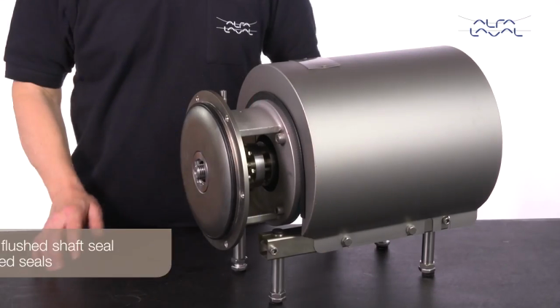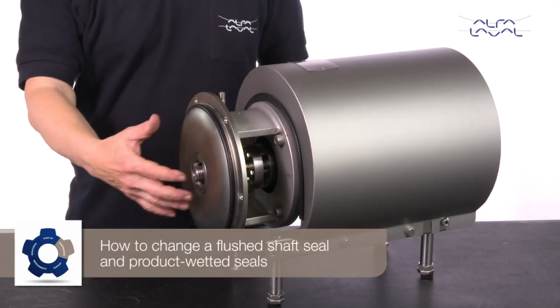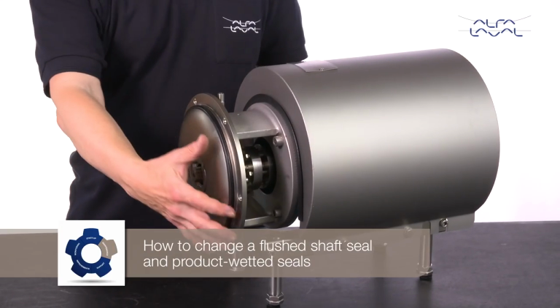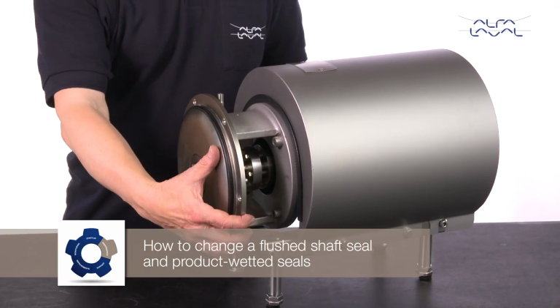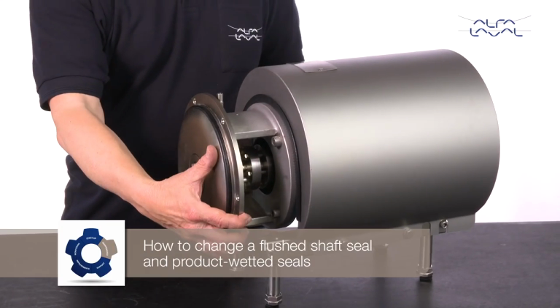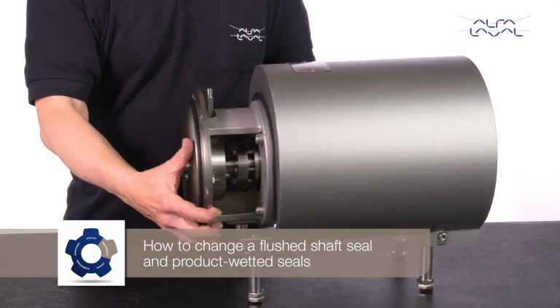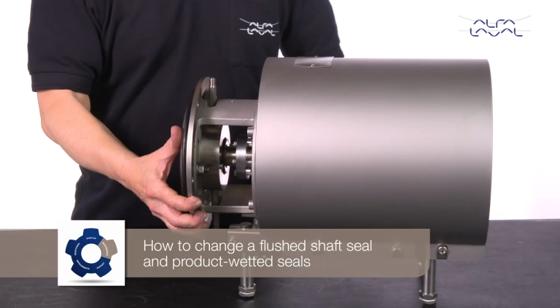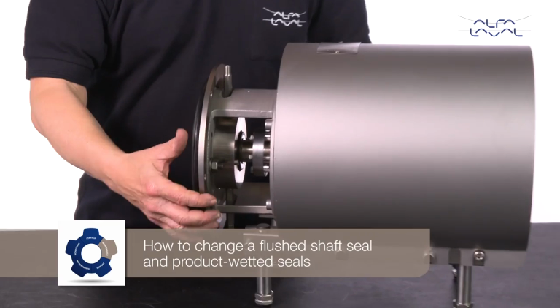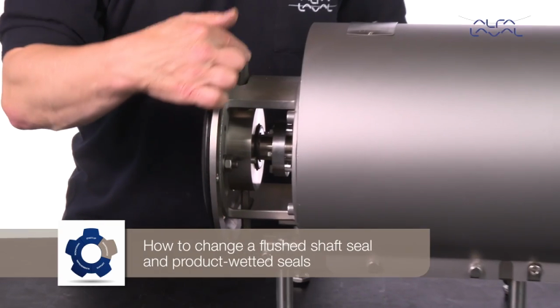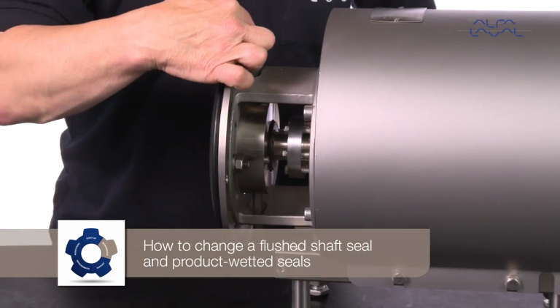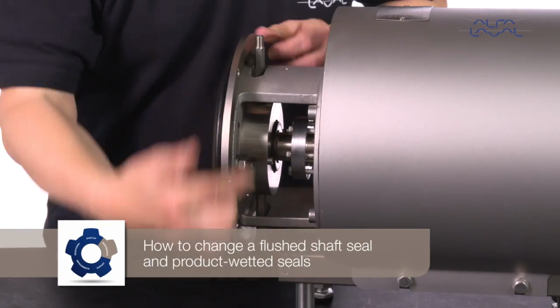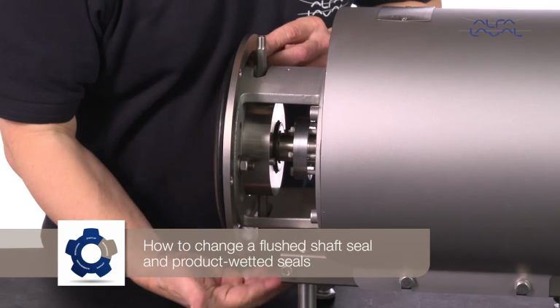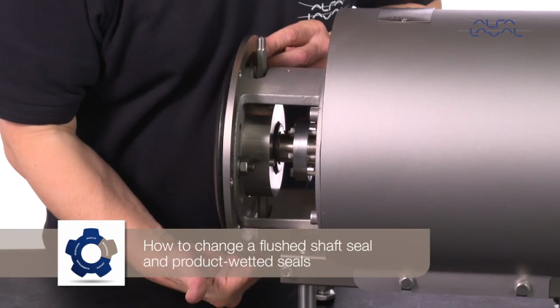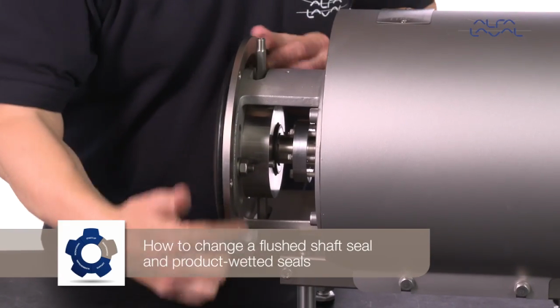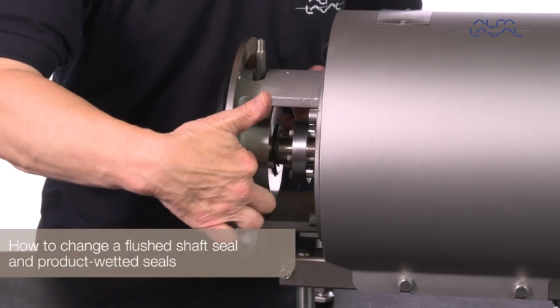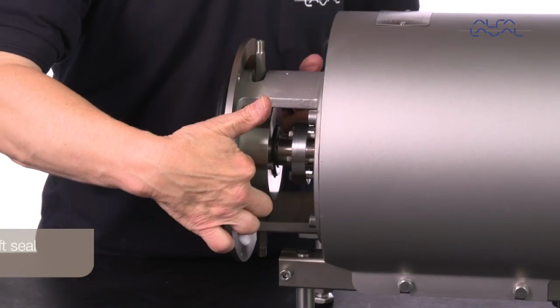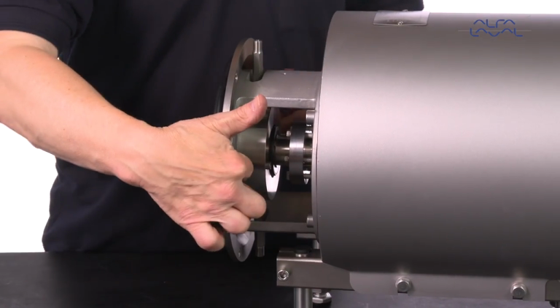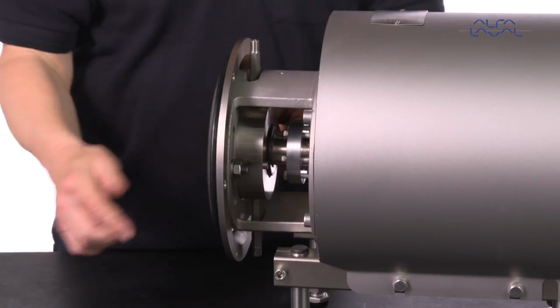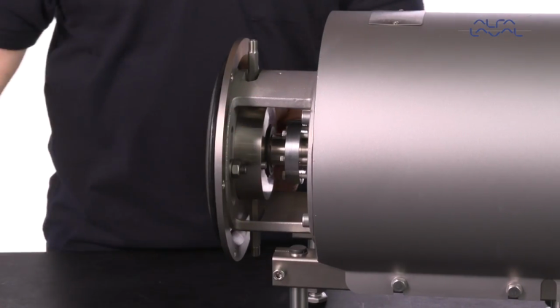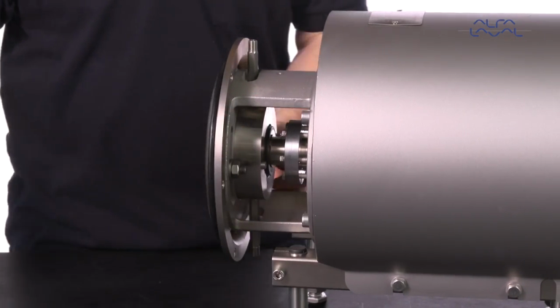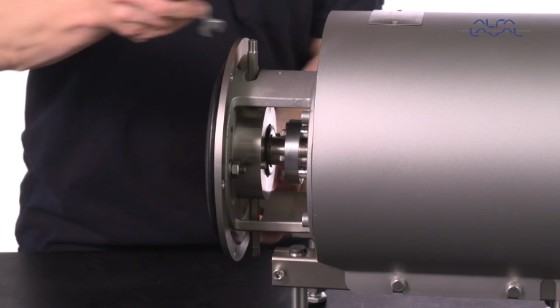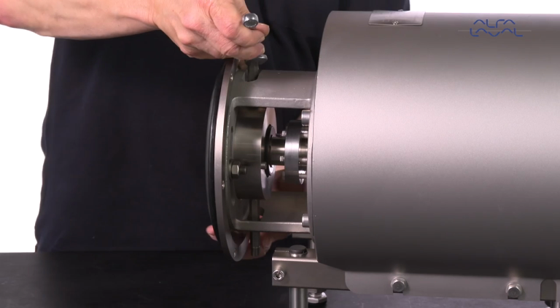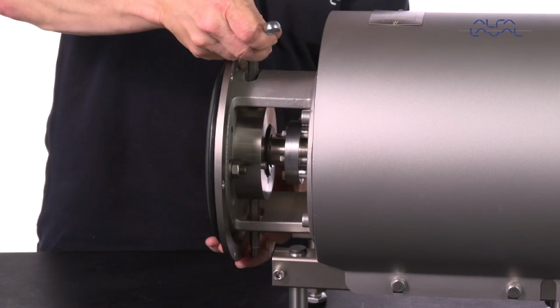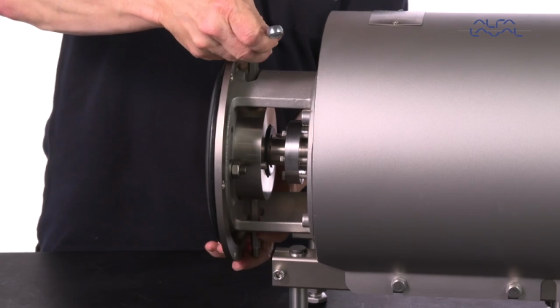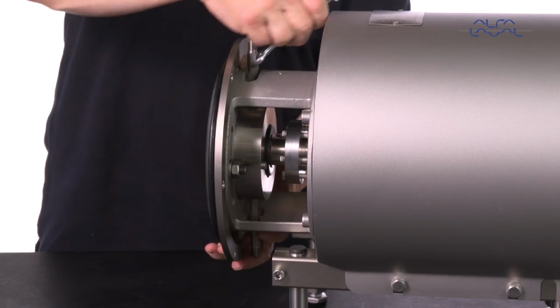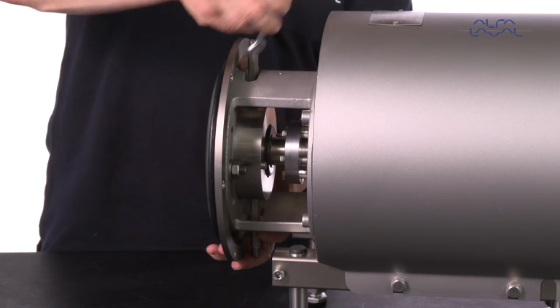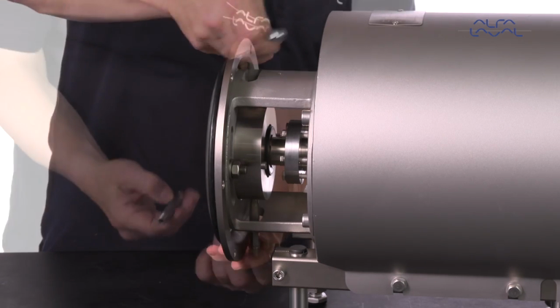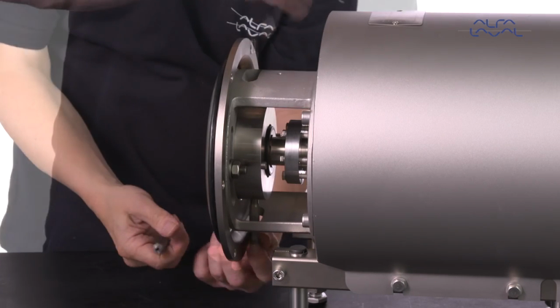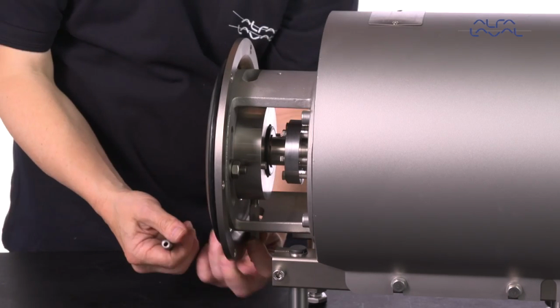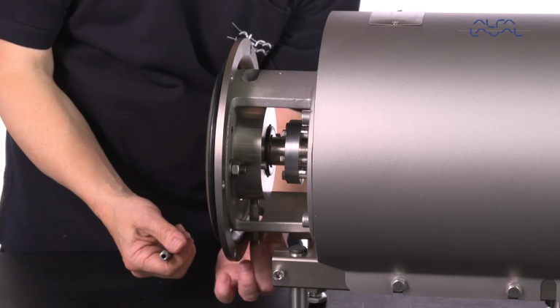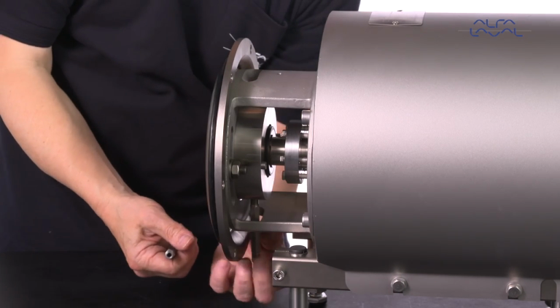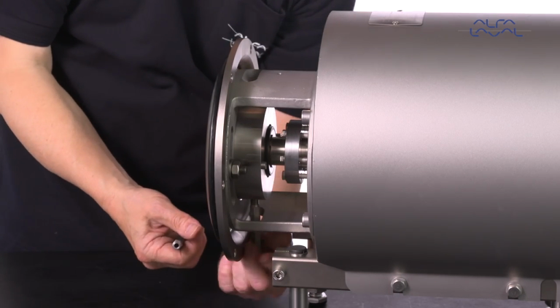How to change a flushed shaft seal and product wetted seals. Remove the two flush connections, unscrew the nuts, remove the washers, and then remove the back plate.